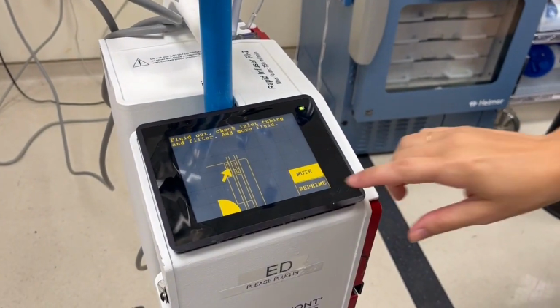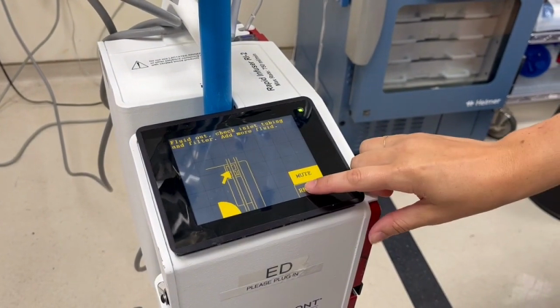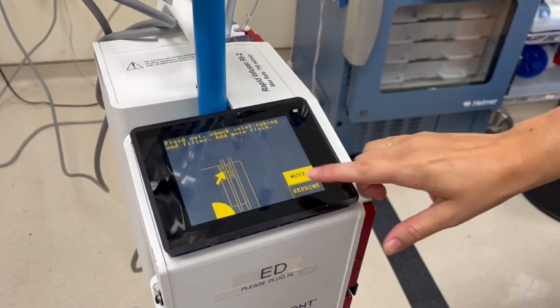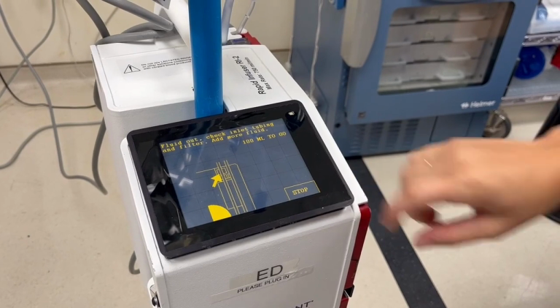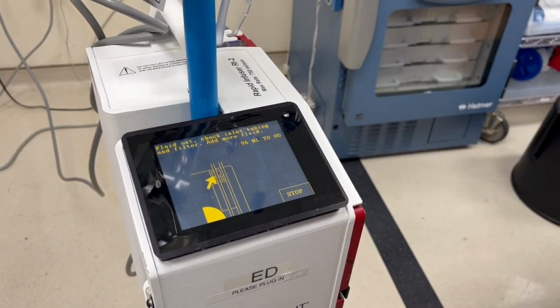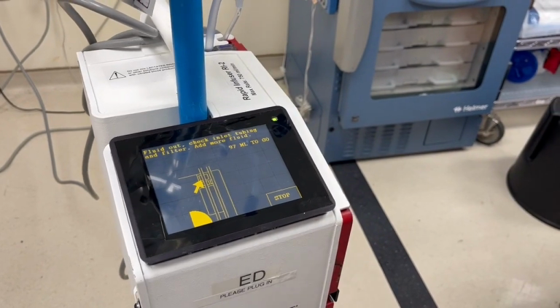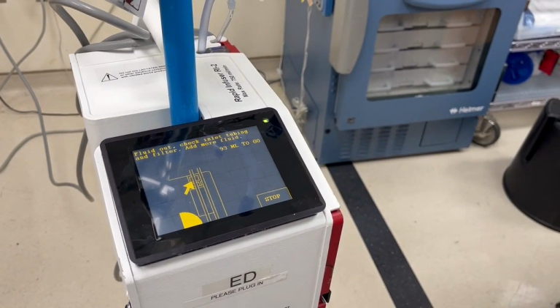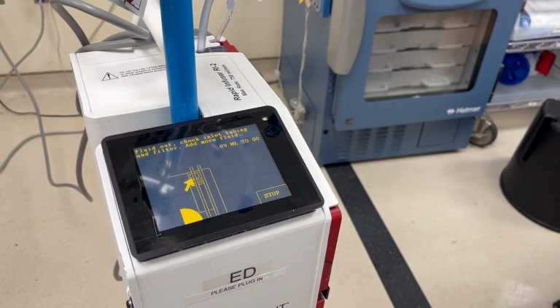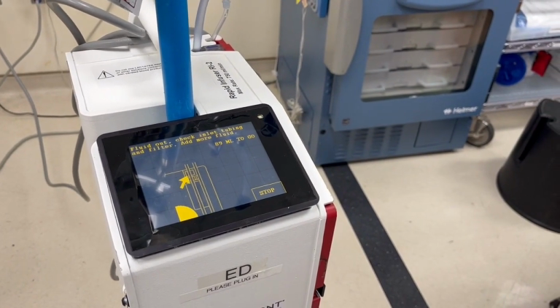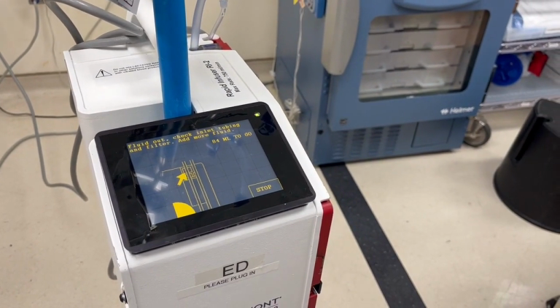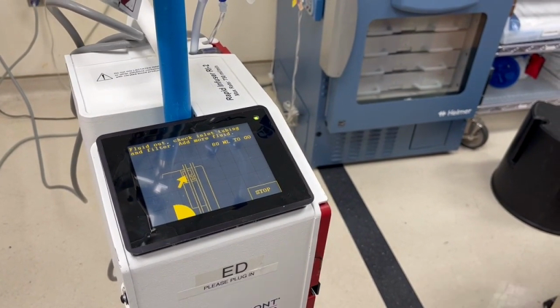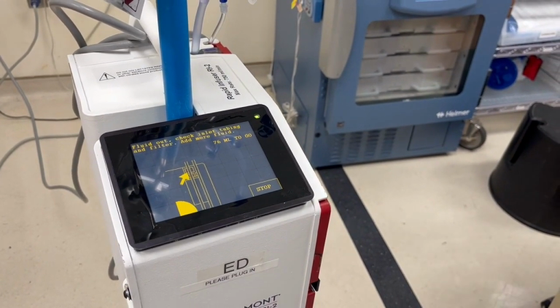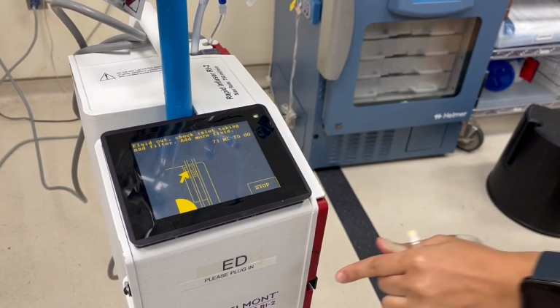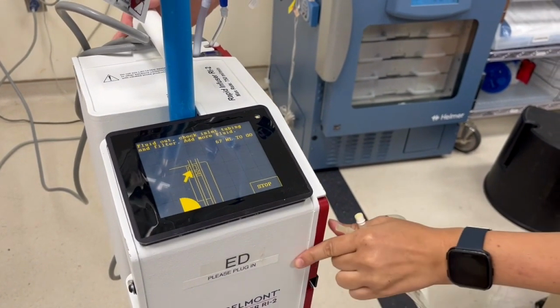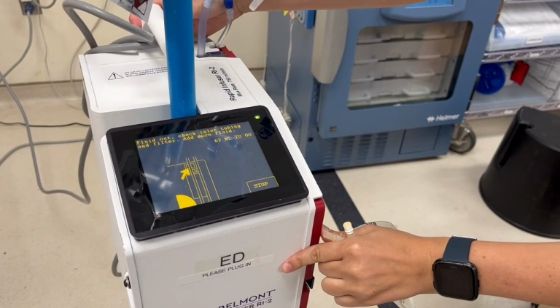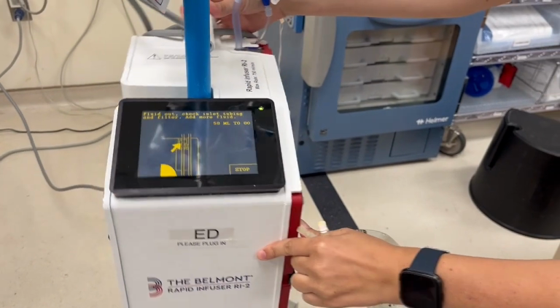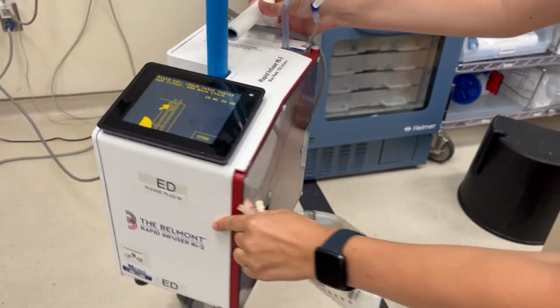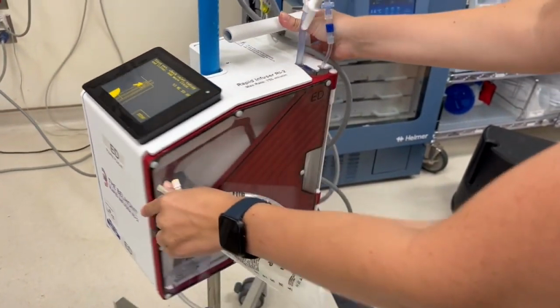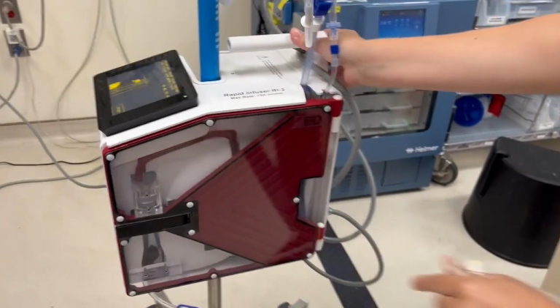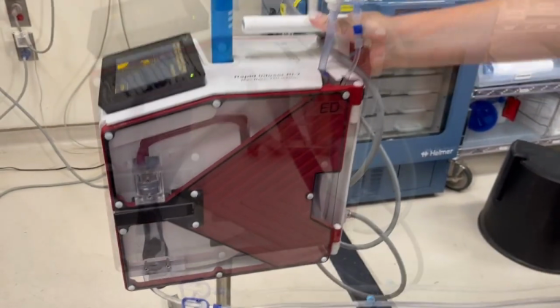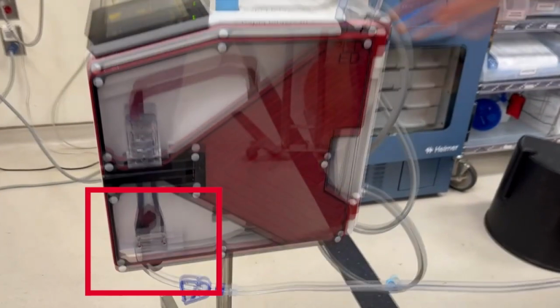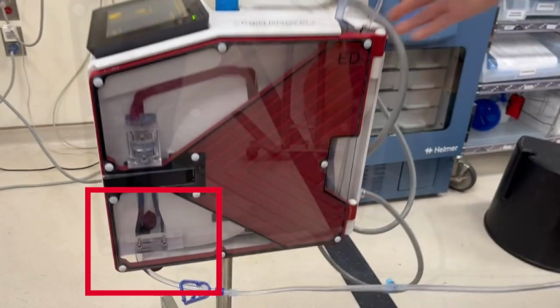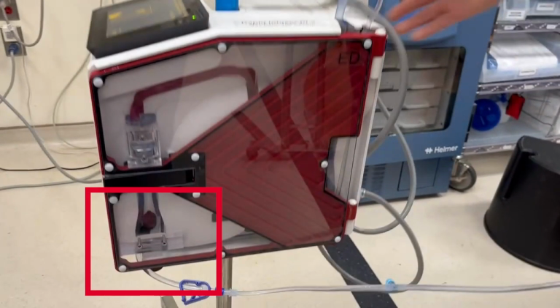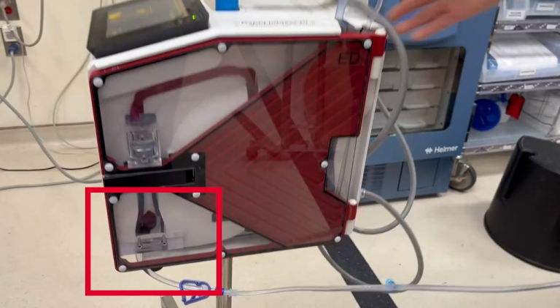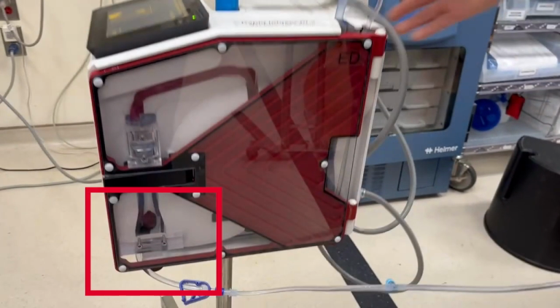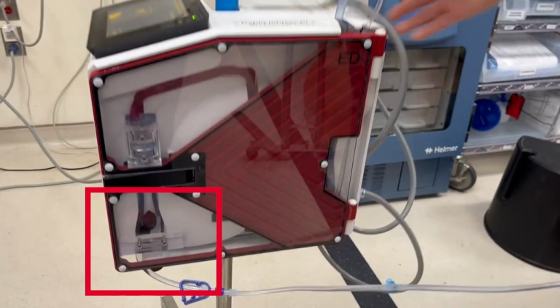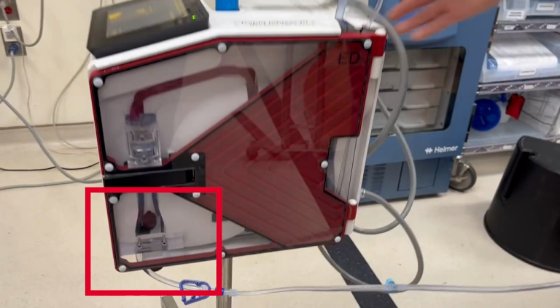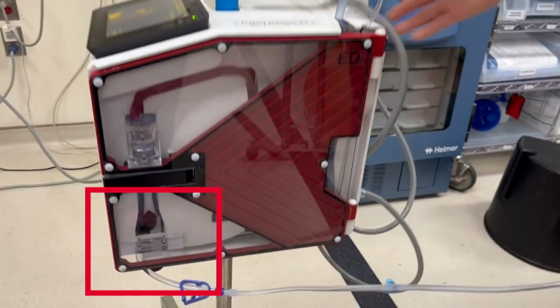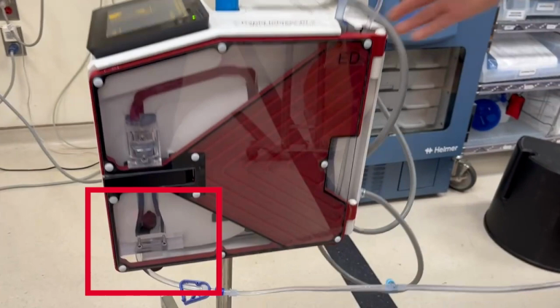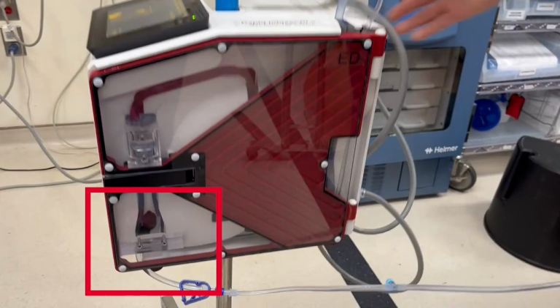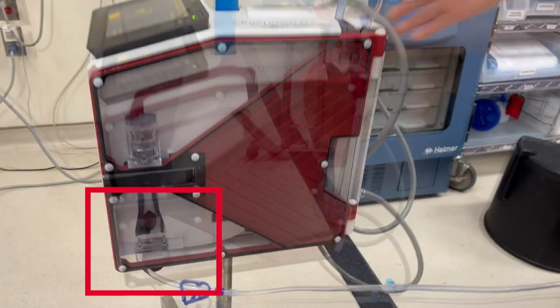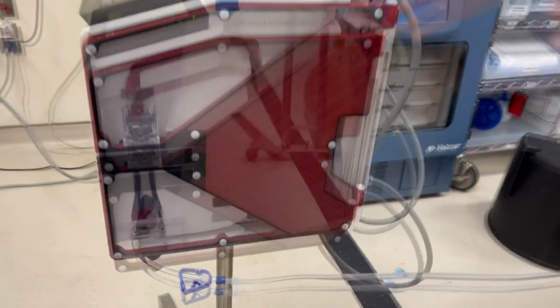As soon as the Belmont detects you are out of fluid, it clamps off the patient side of the tubing to ensure that no air ever reaches the patient. While the machine is repriming, the air is pushed up and out of the machine and never touches your patient.